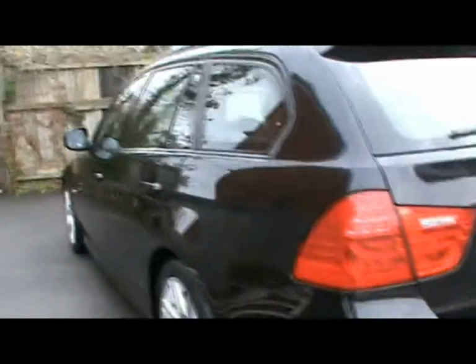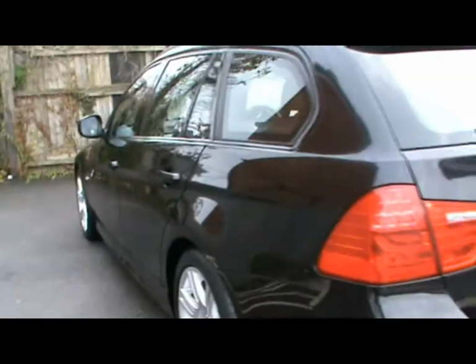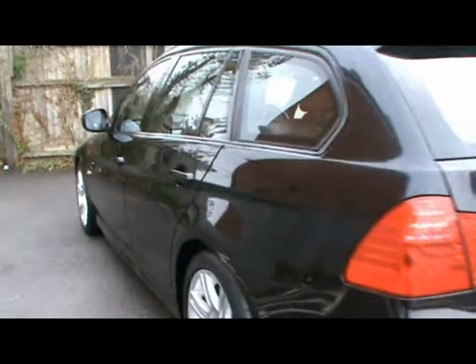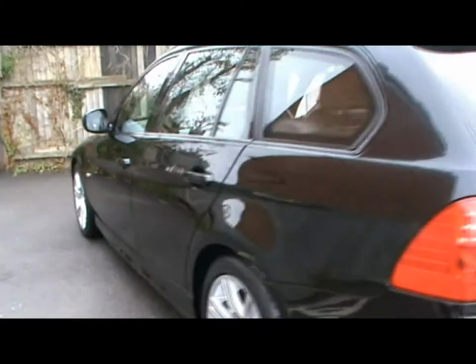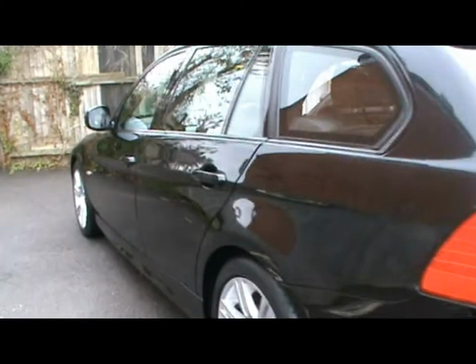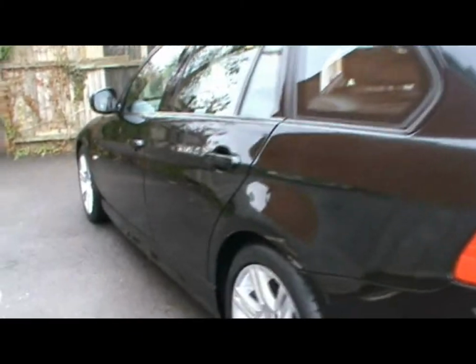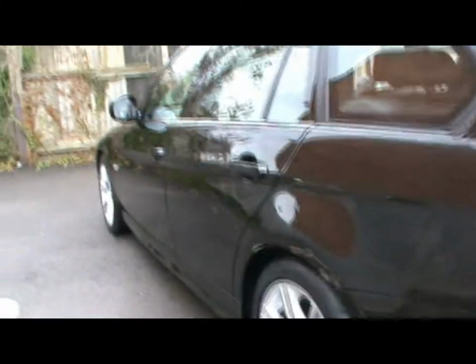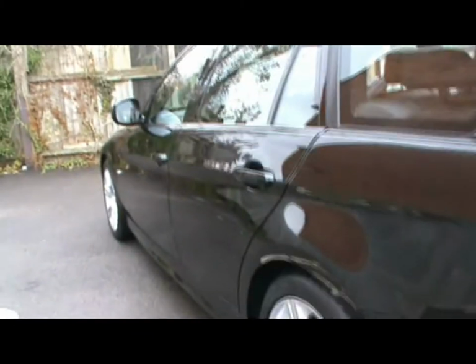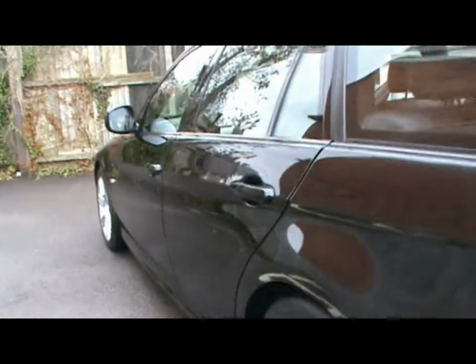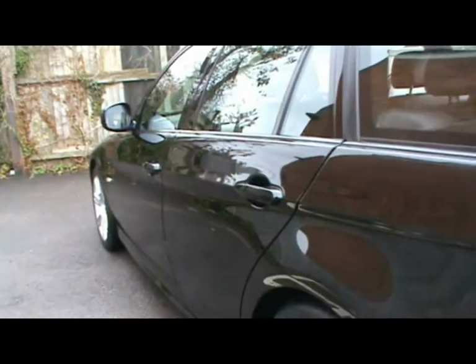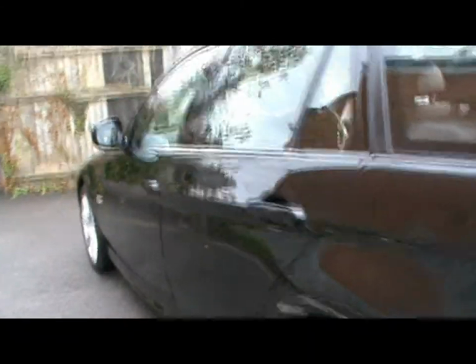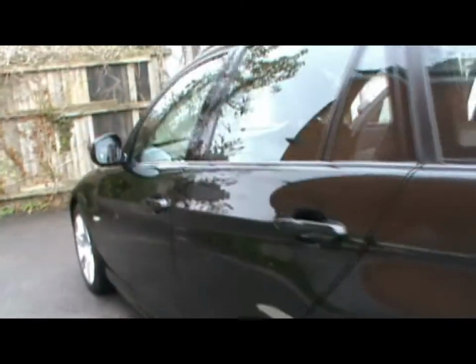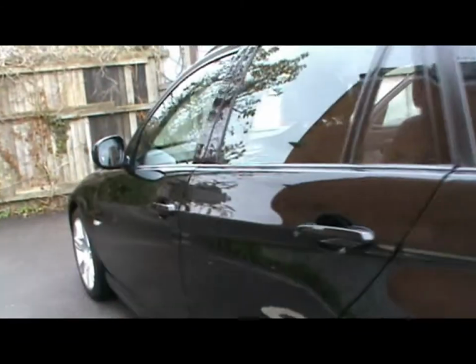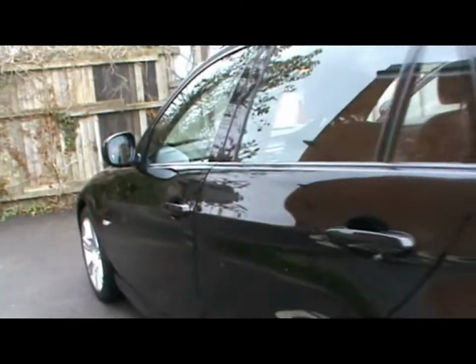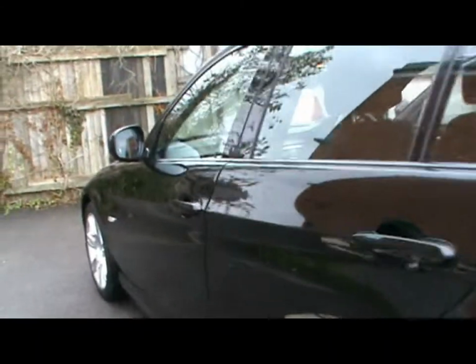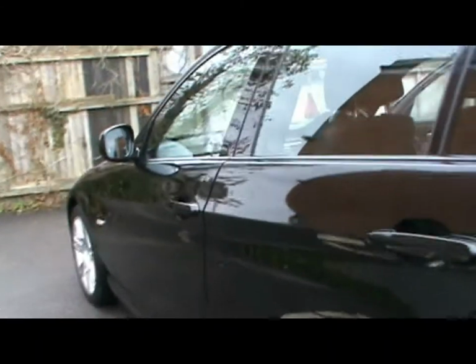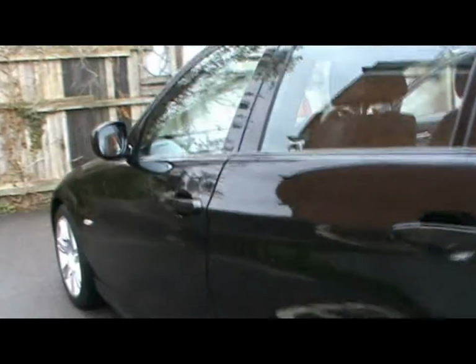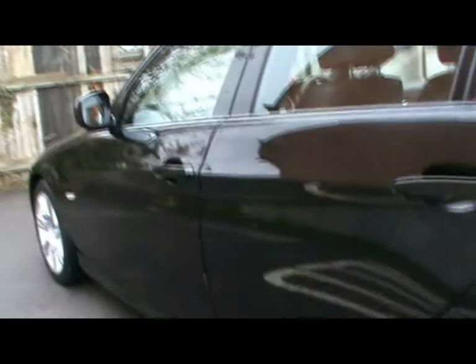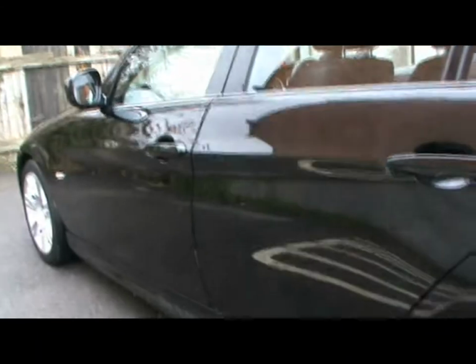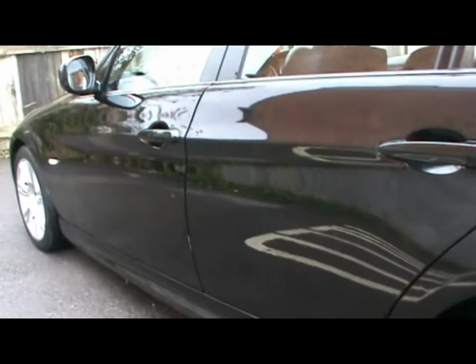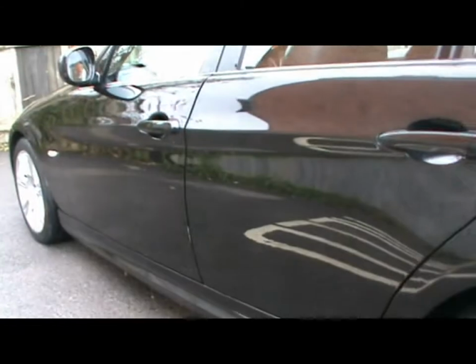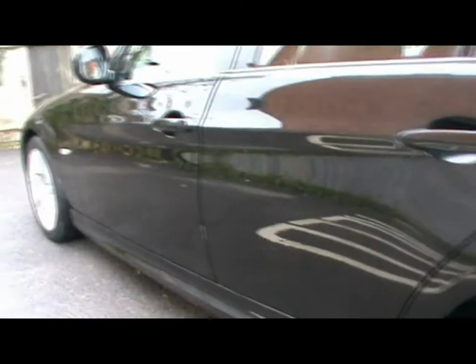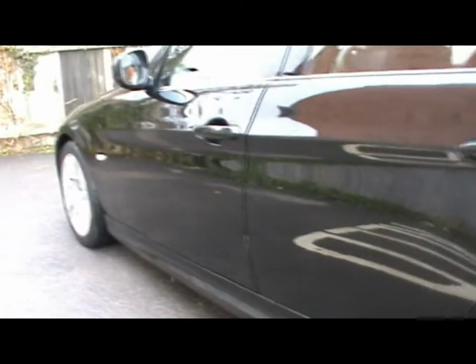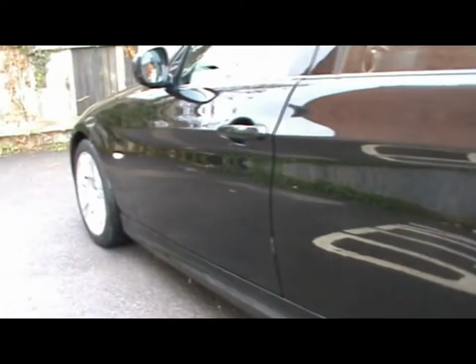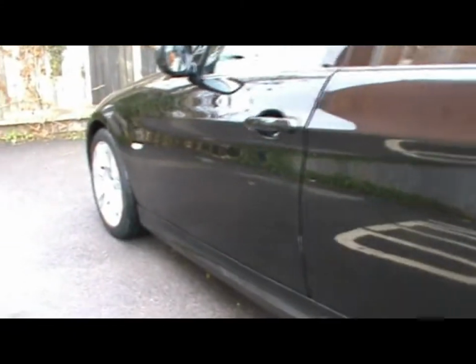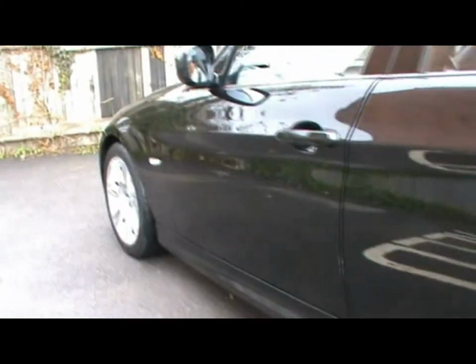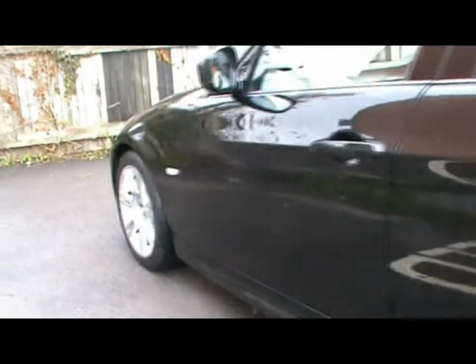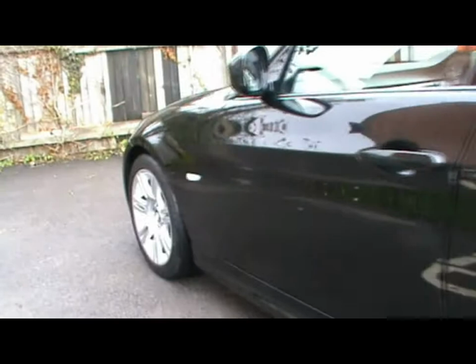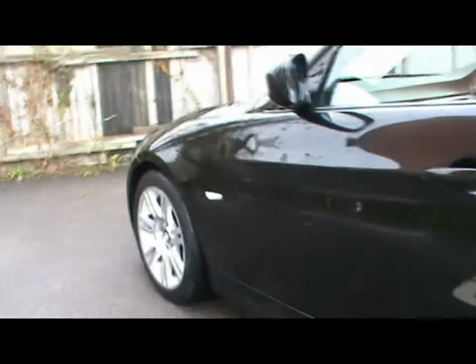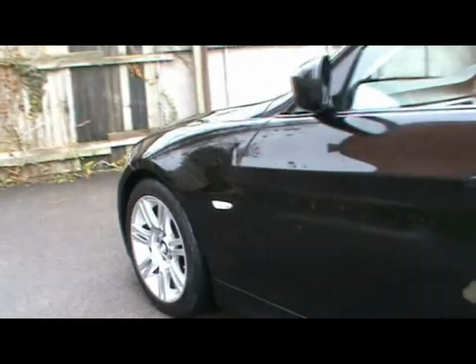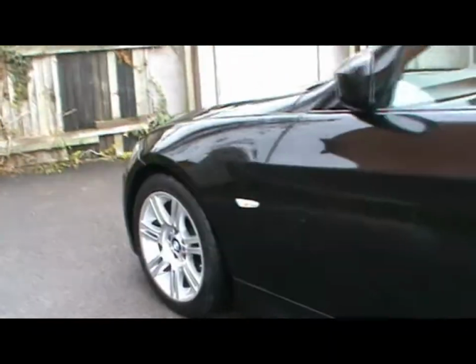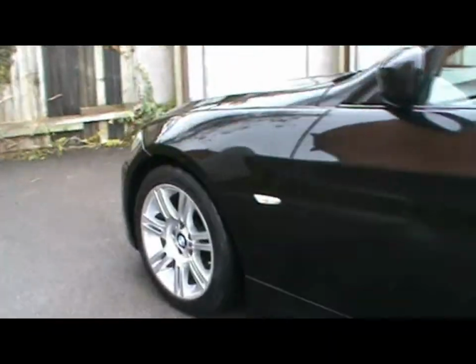Let's take a look at the condition down the side of the car. As you'd expect for the age, it's pretty much in immaculate condition all around — no dents, scrapes or scratches anywhere.